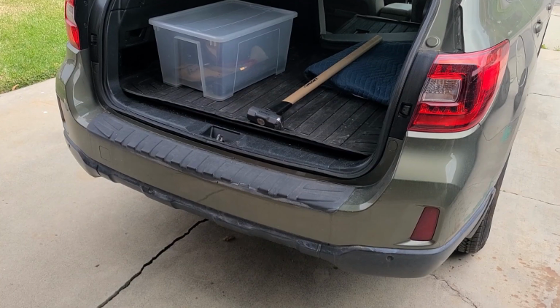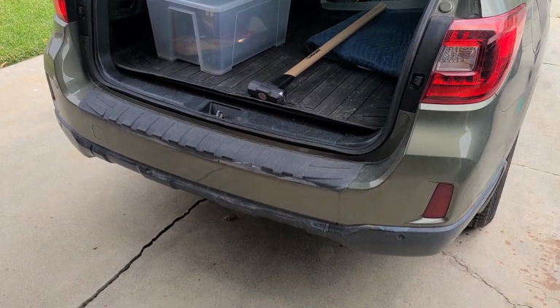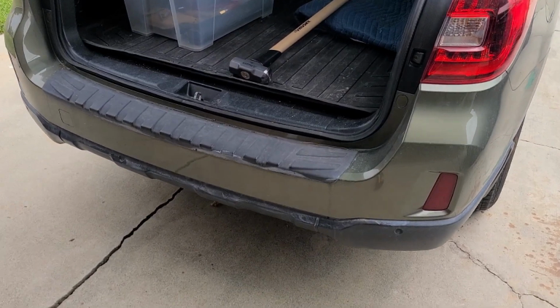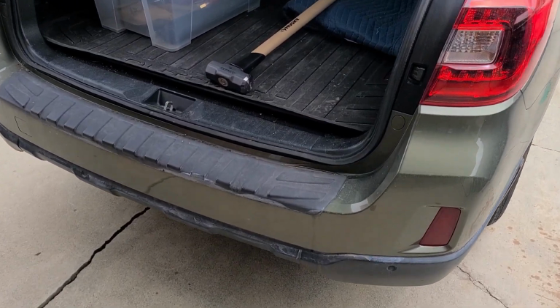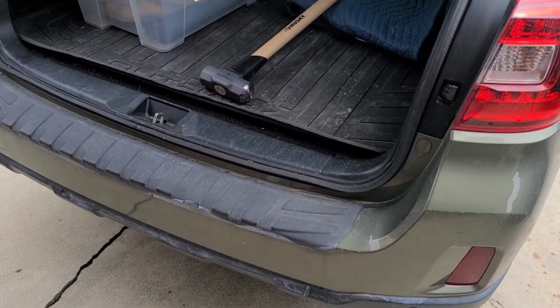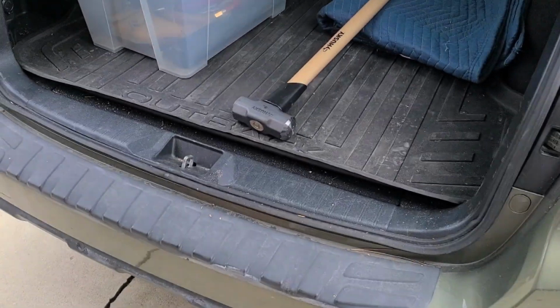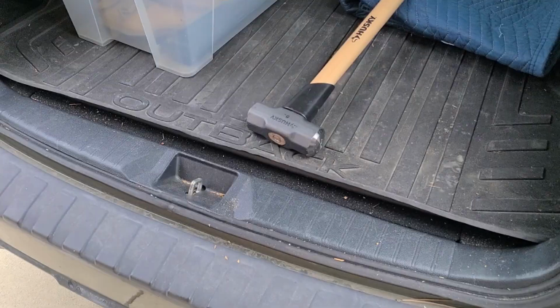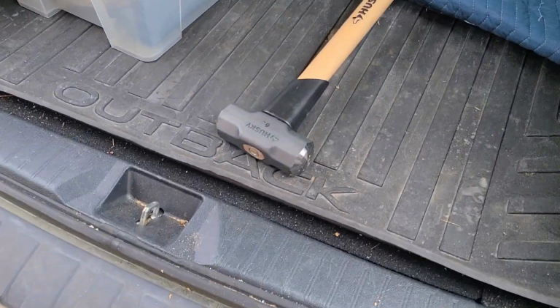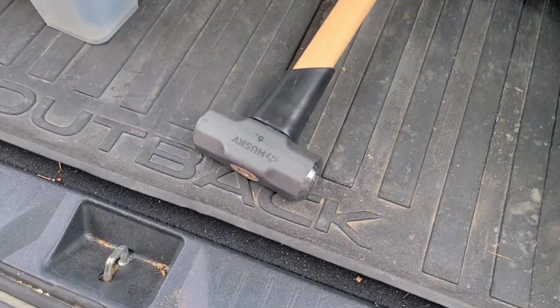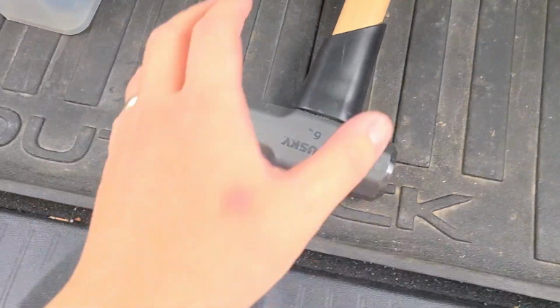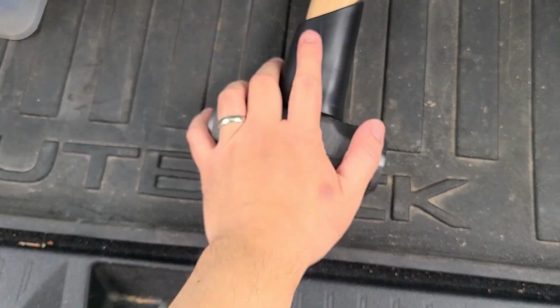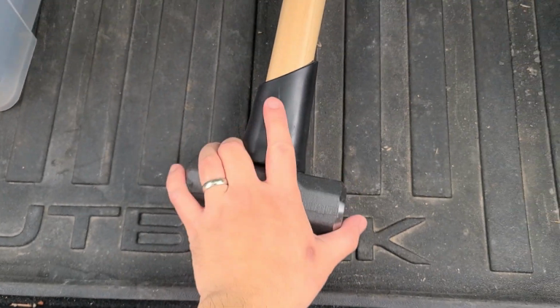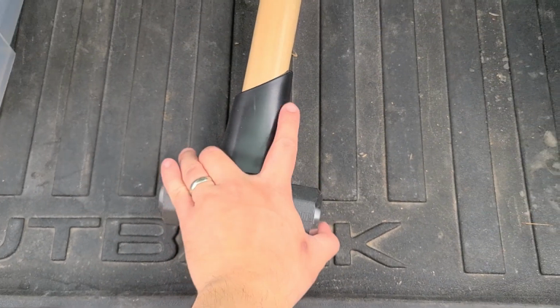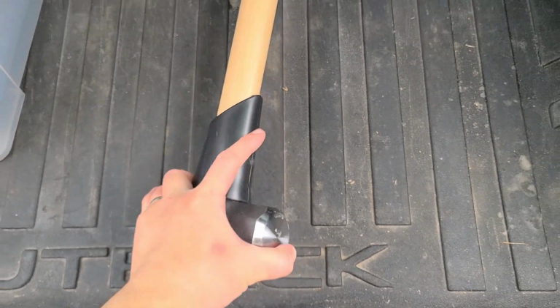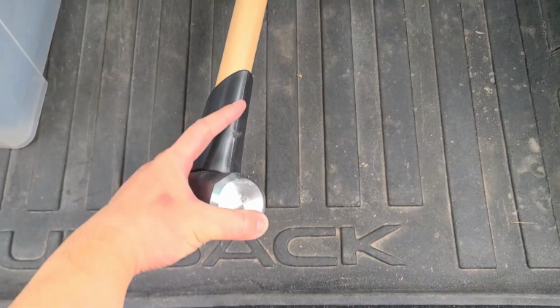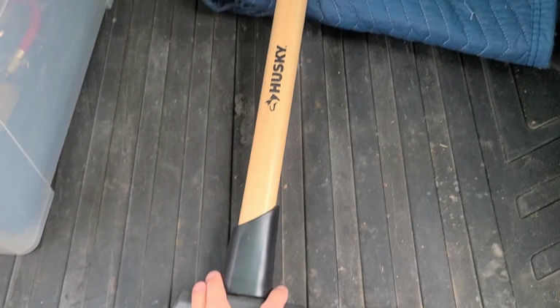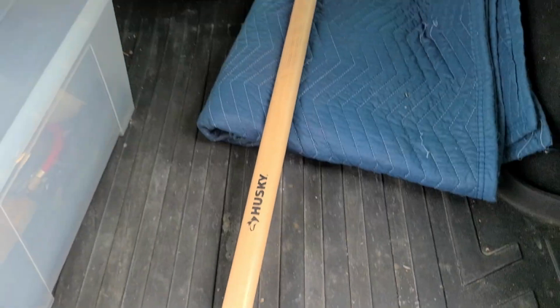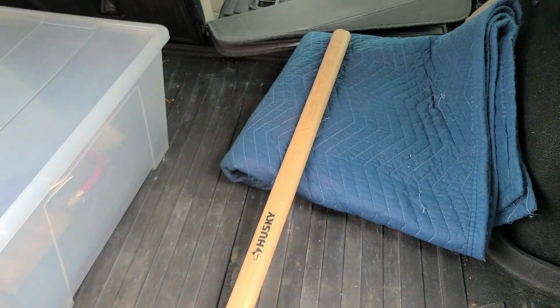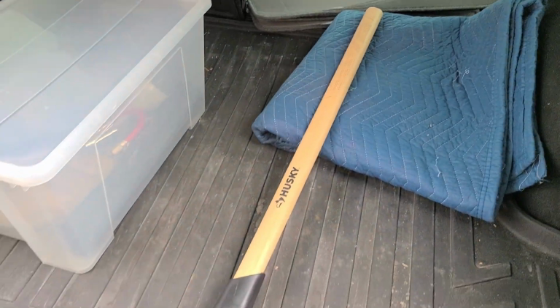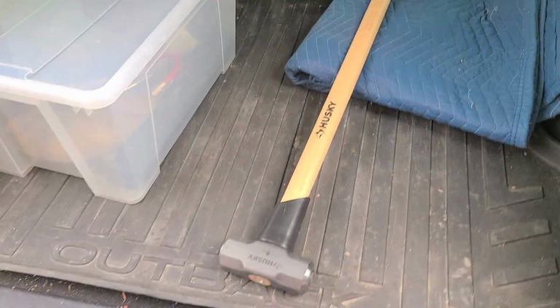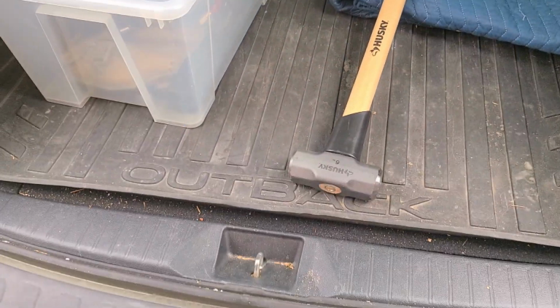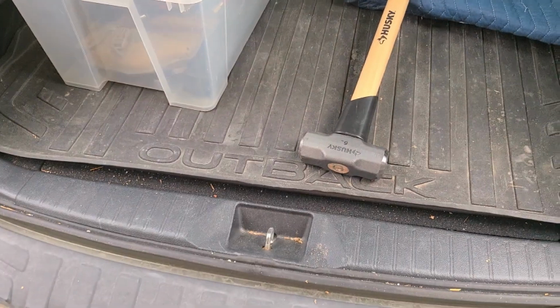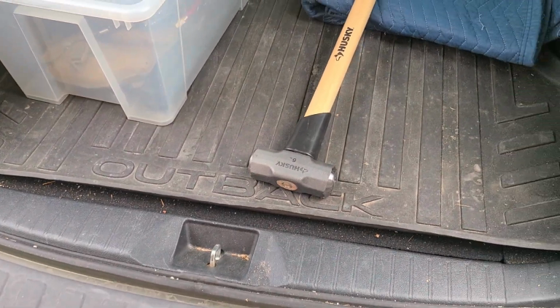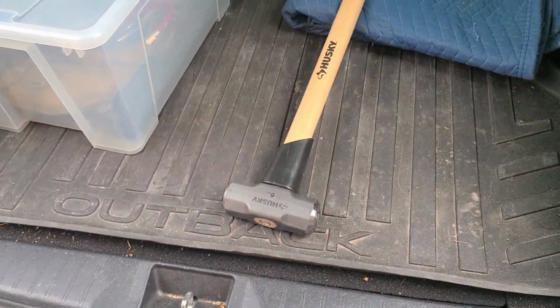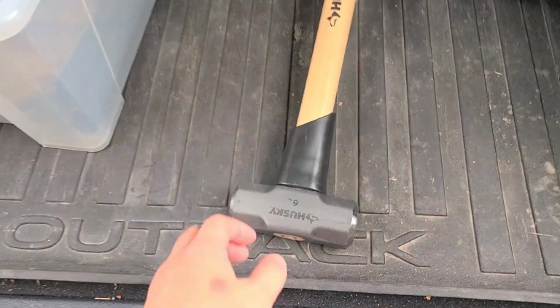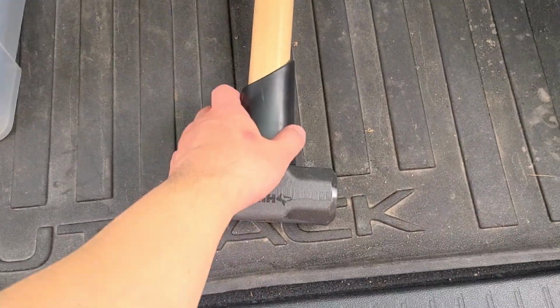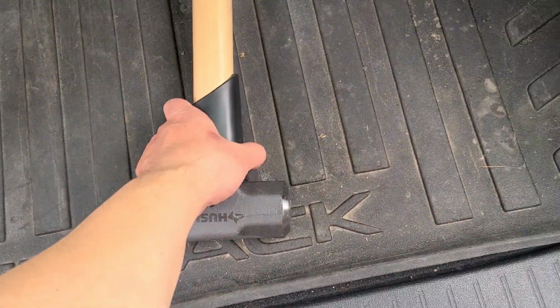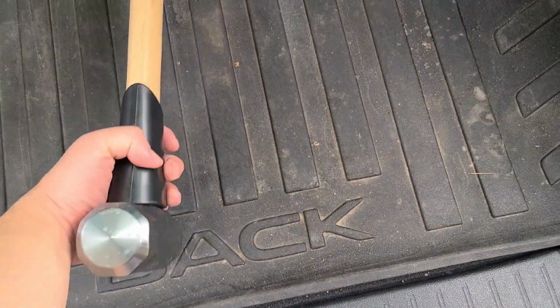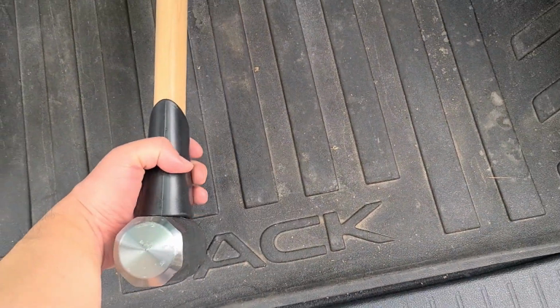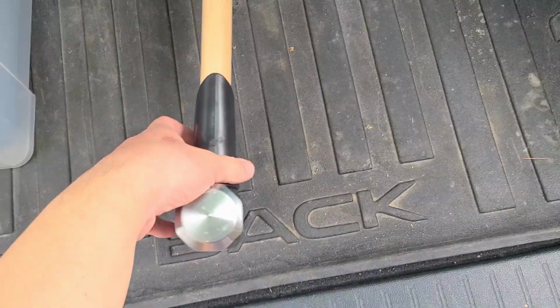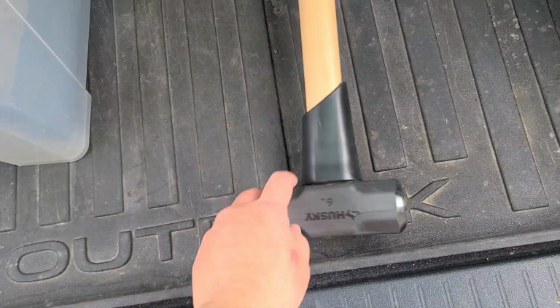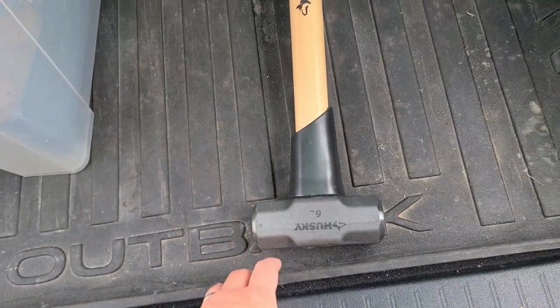We are back from Home Depot. I don't think I need a sledgehammer — I've just always wanted to buy one. So let's head back in and see if this works a little bit better.